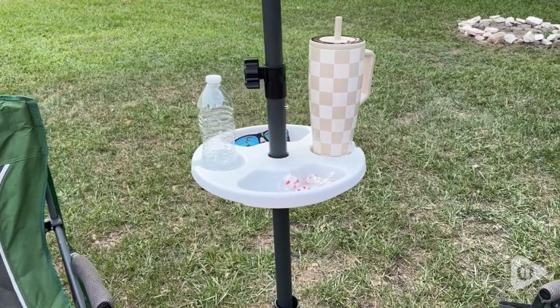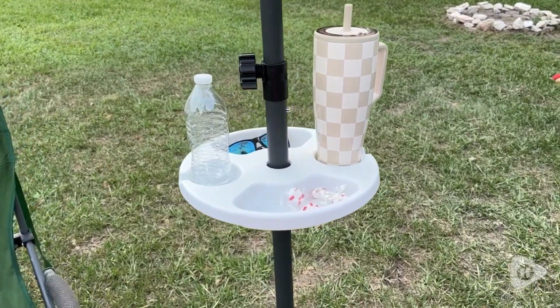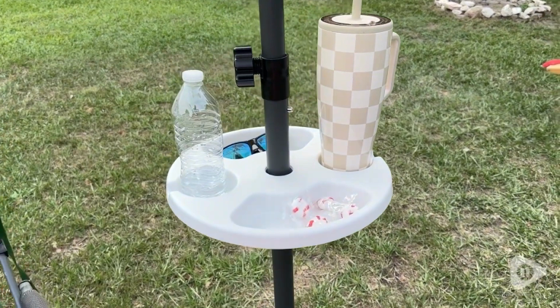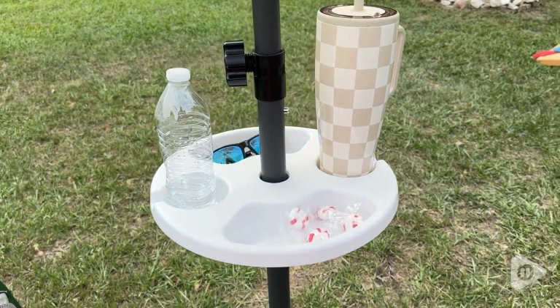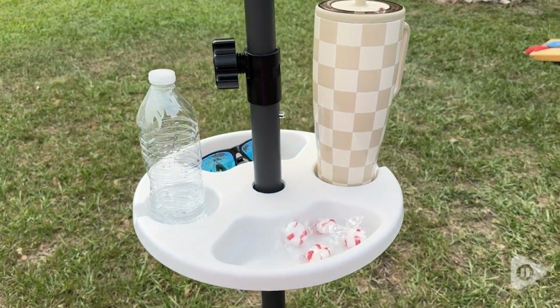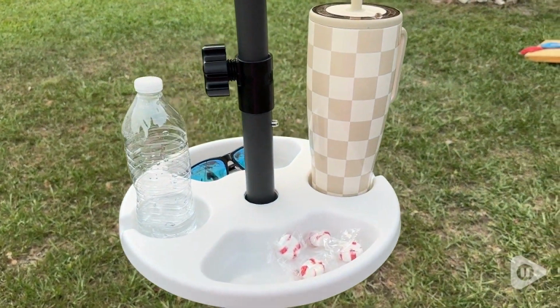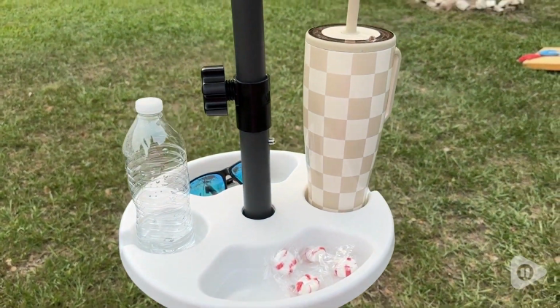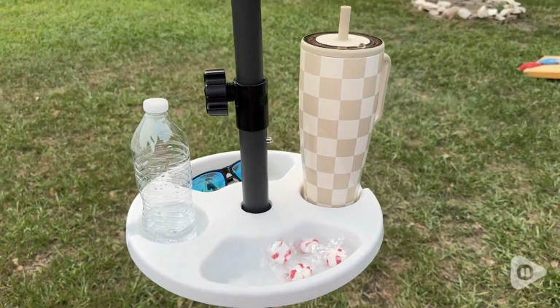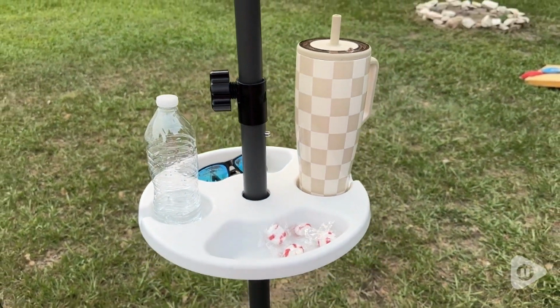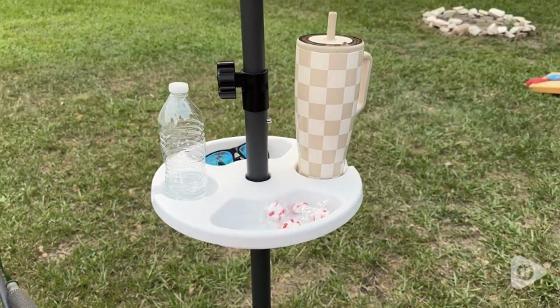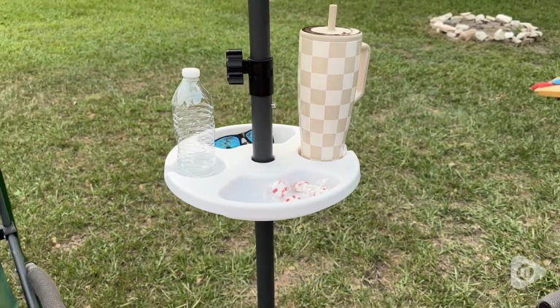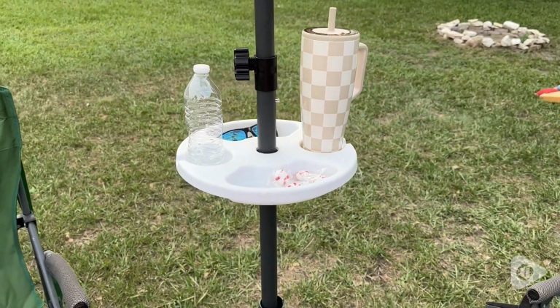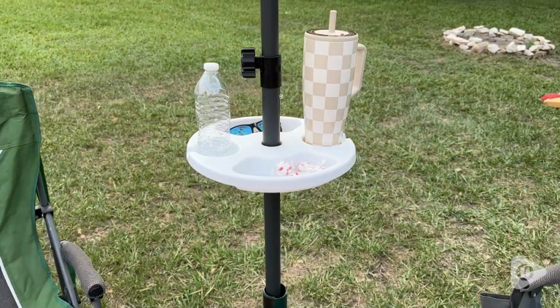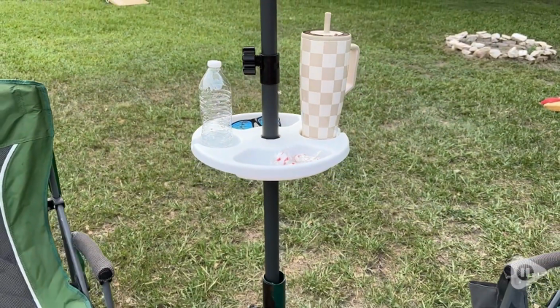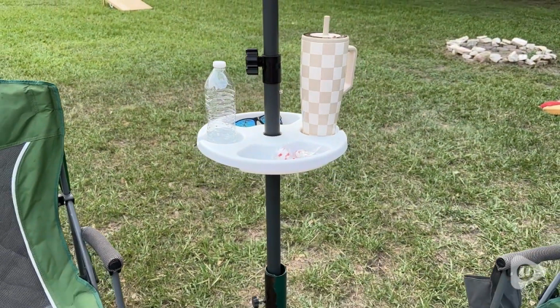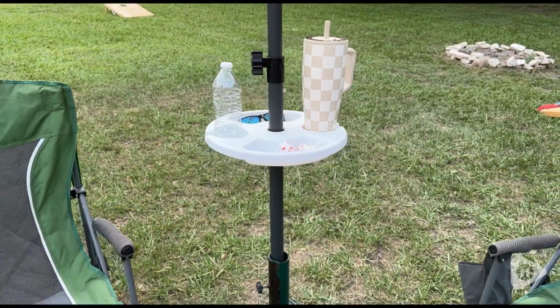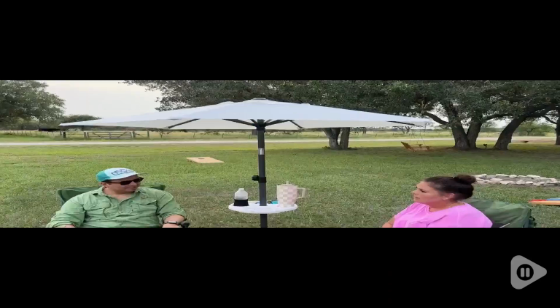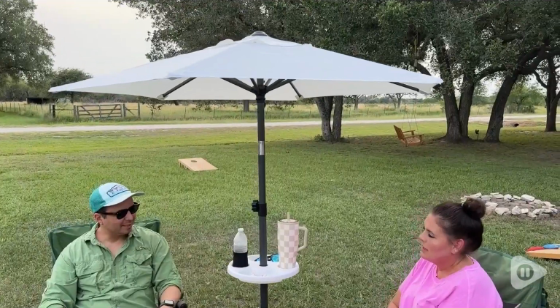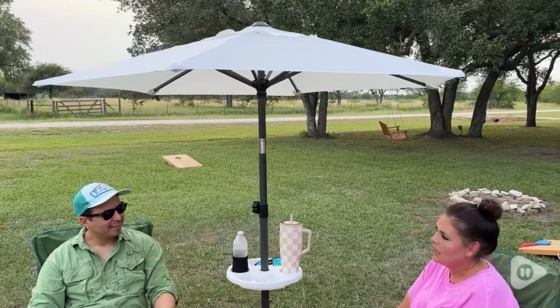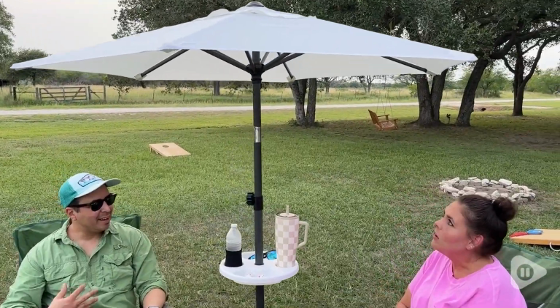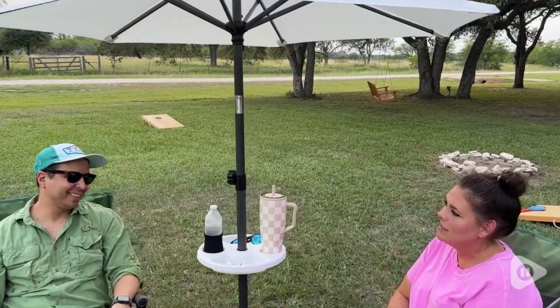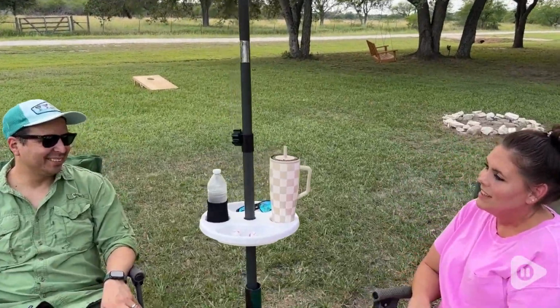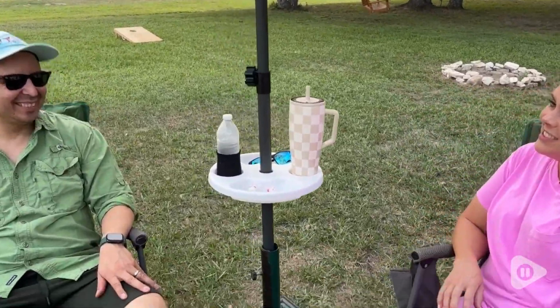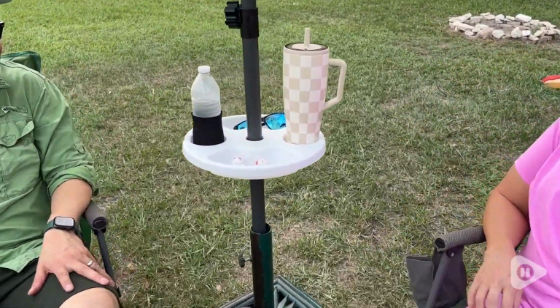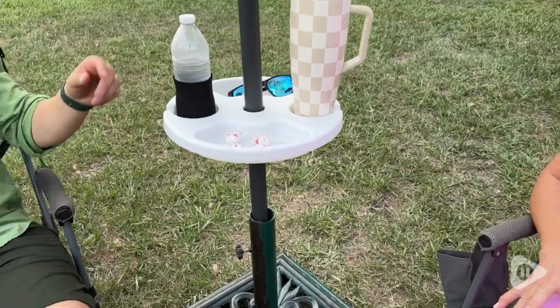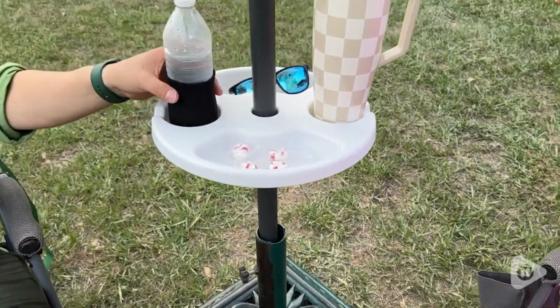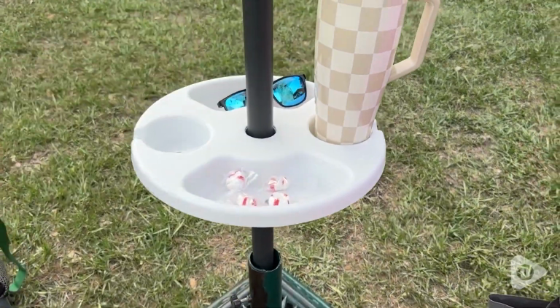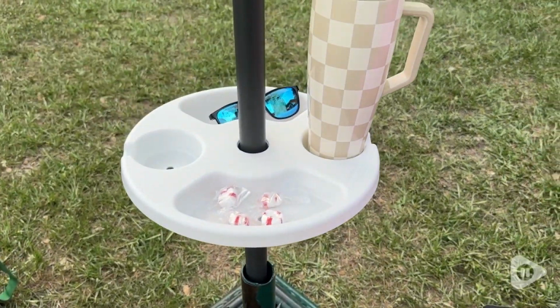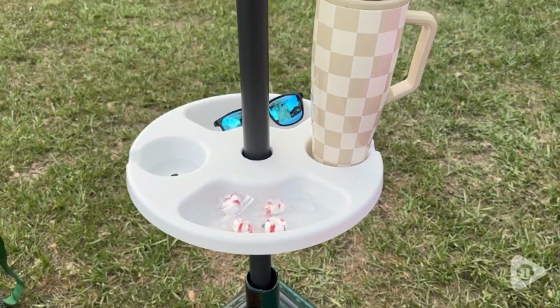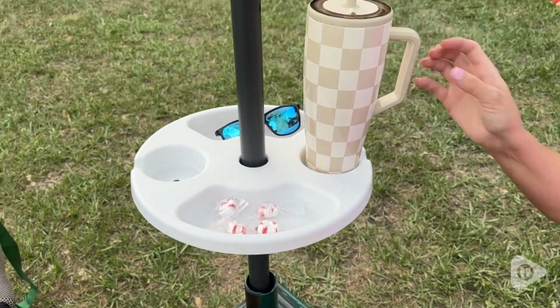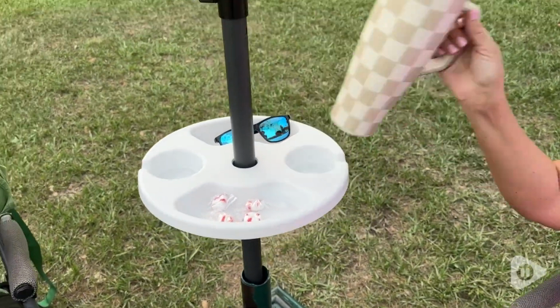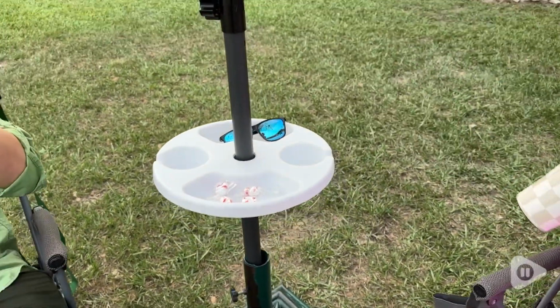I love that I can keep something like a snack, keys, sunblock, or whatever I need. Even when we're just out in the yard playing yard games, I'm able to just have a couple of drinks and whatever else we need.